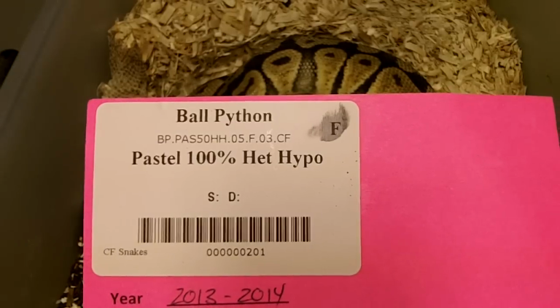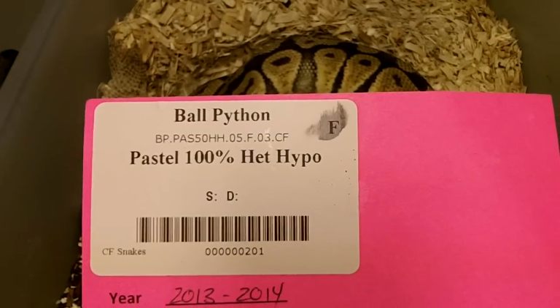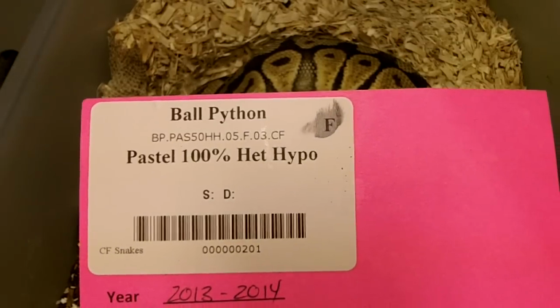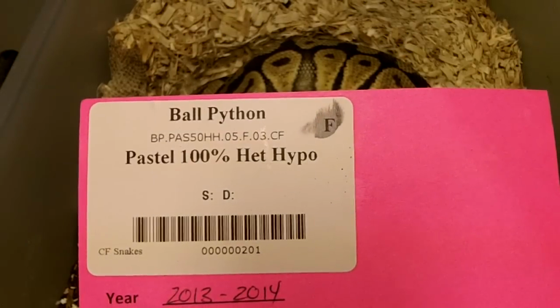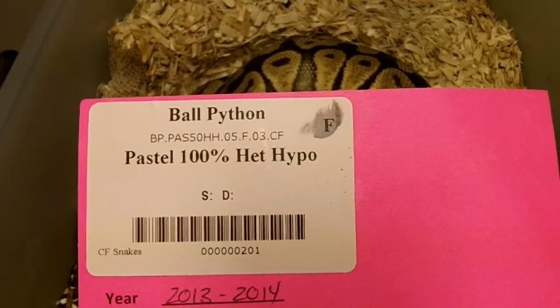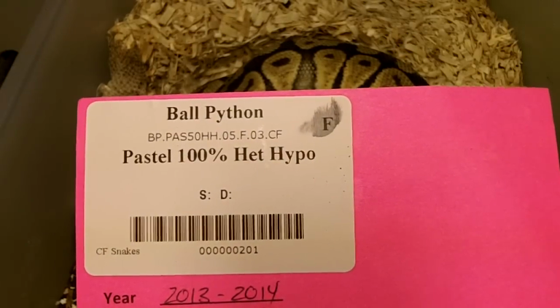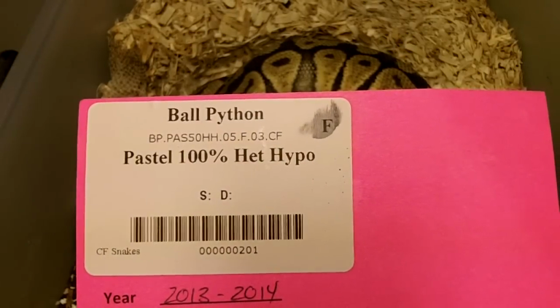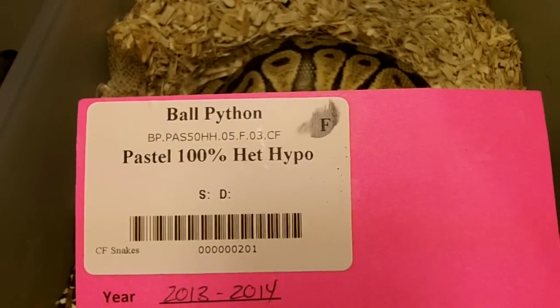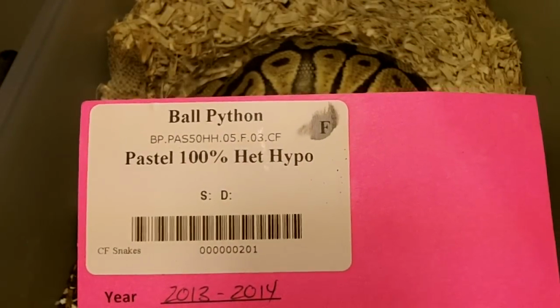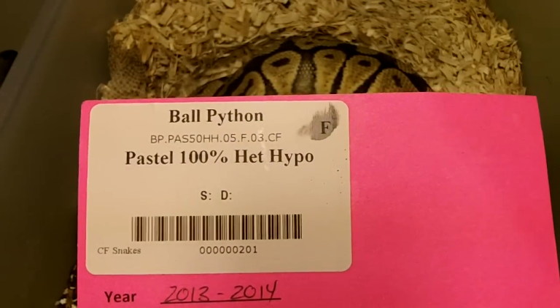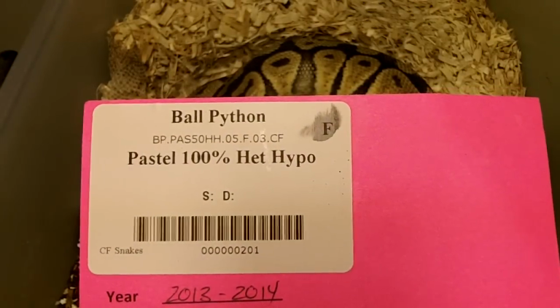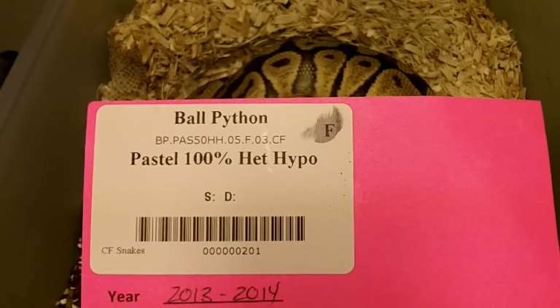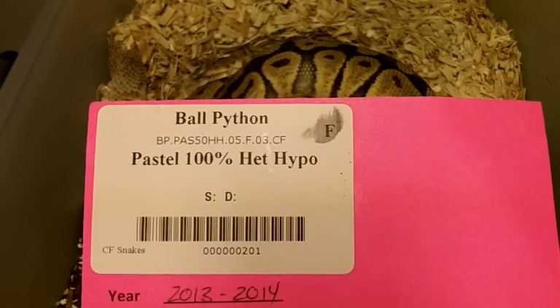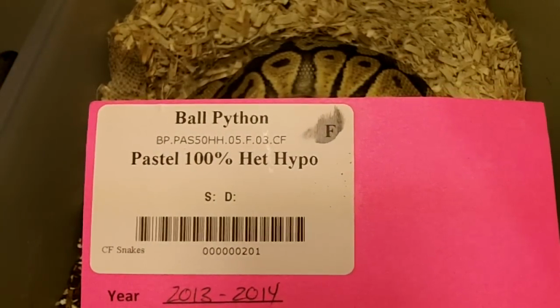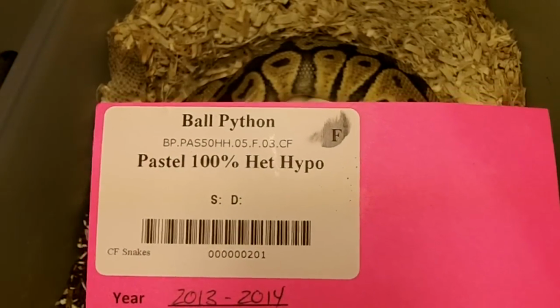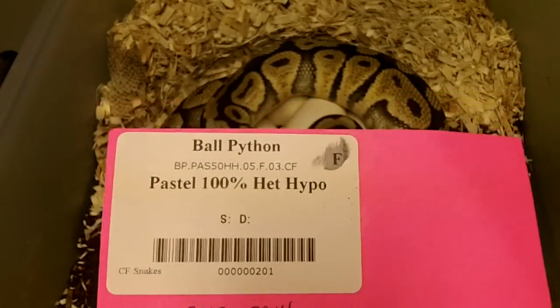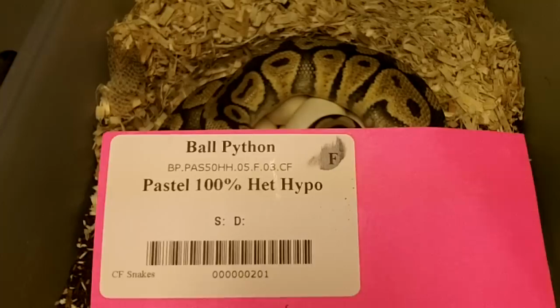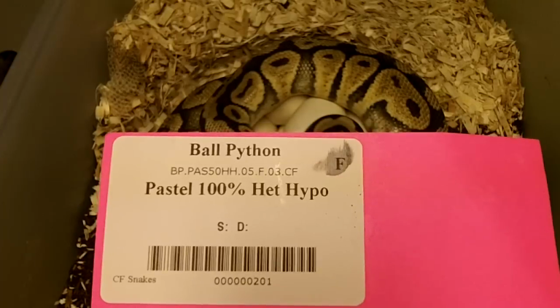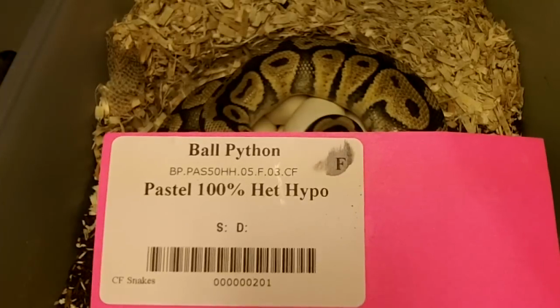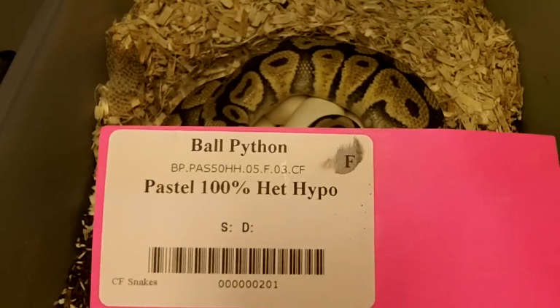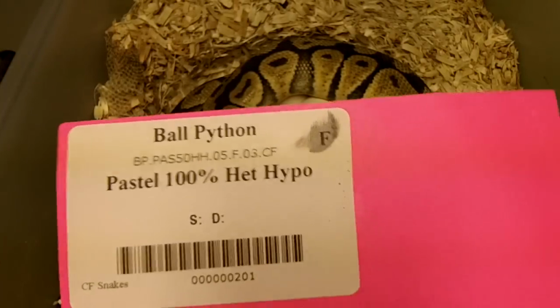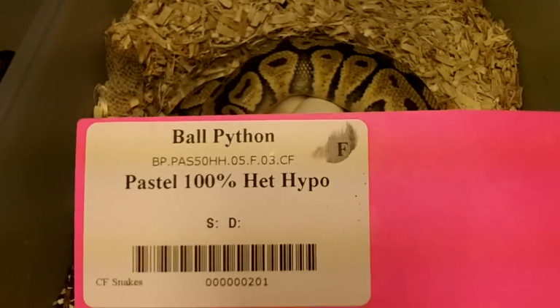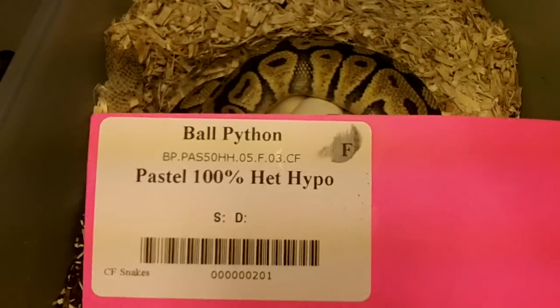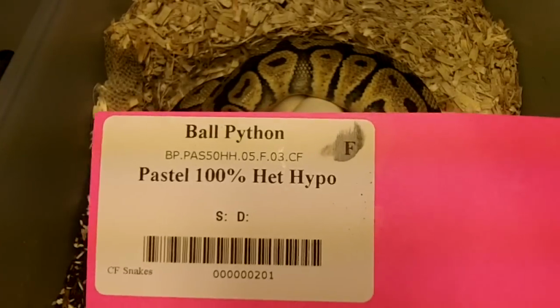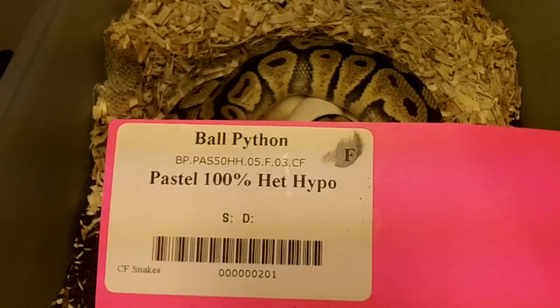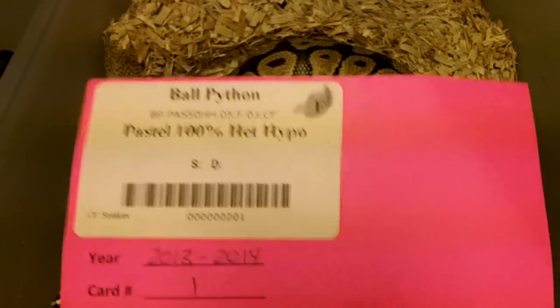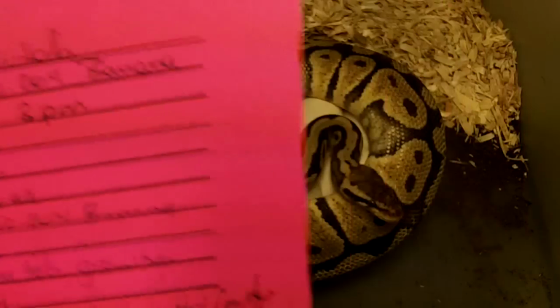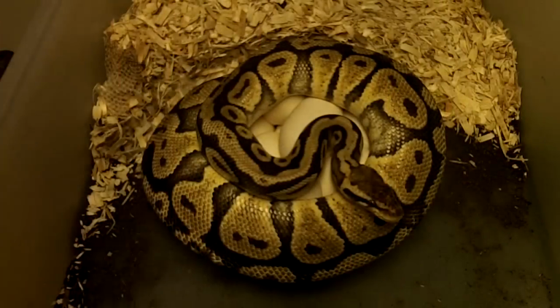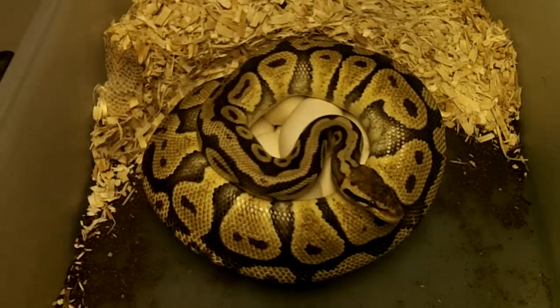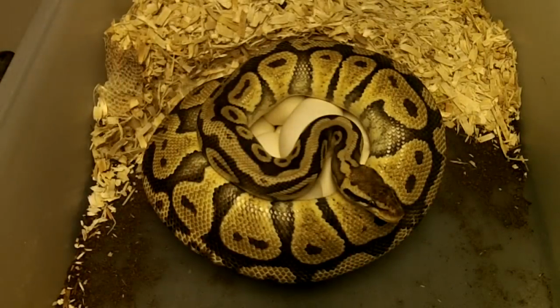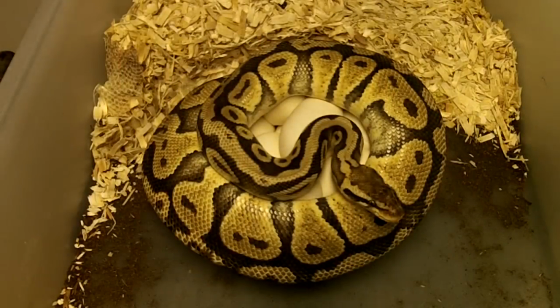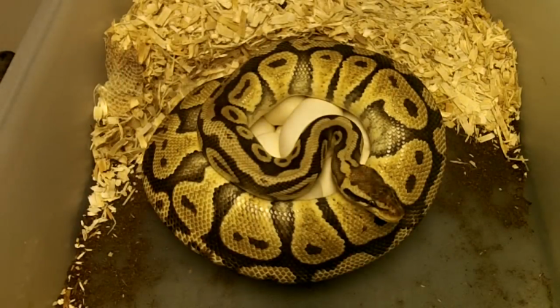Hello, everybody. This is Gateway City Reptiles. Today is July 10, 2014. We have a pastel het hypo female here that was bred to banana.